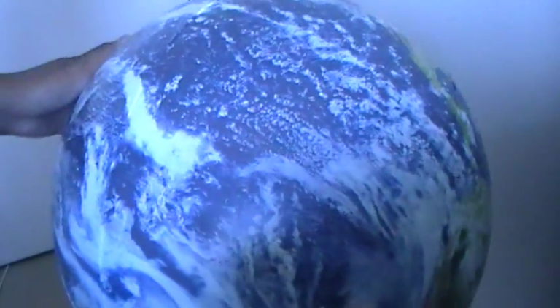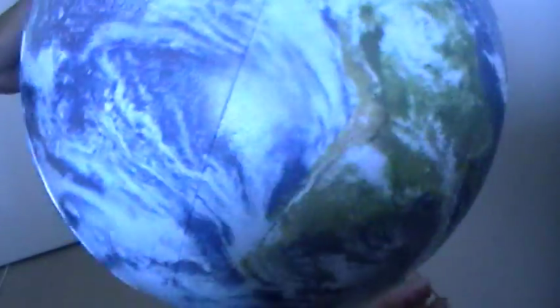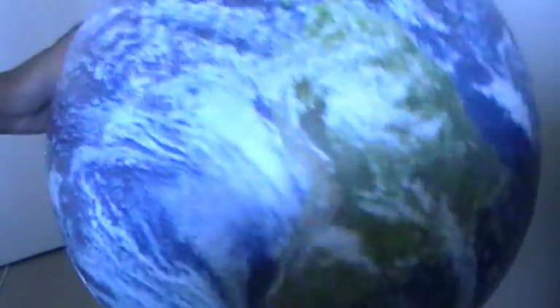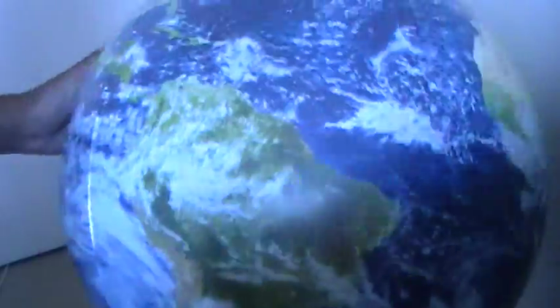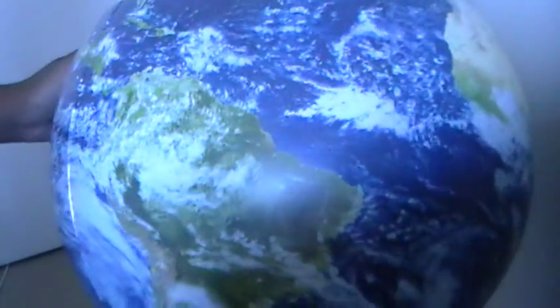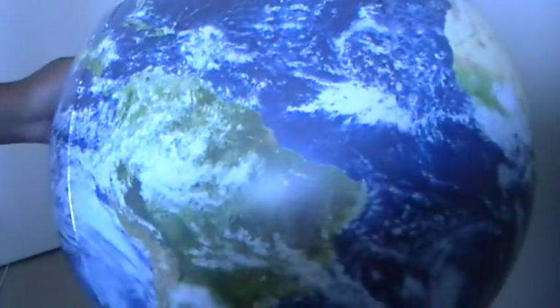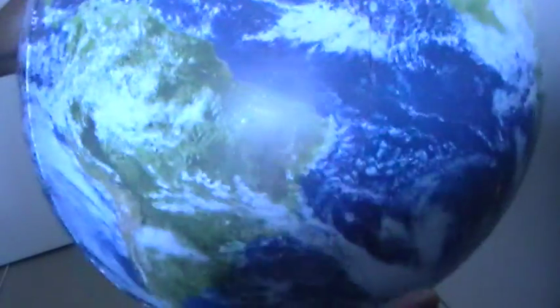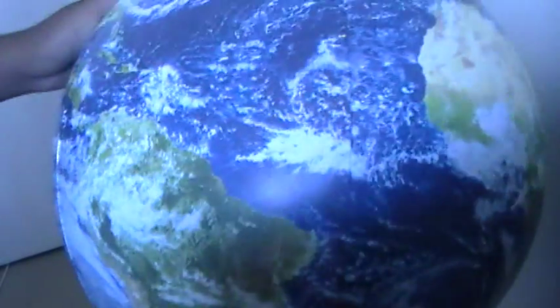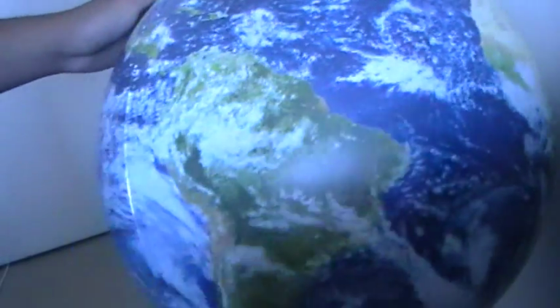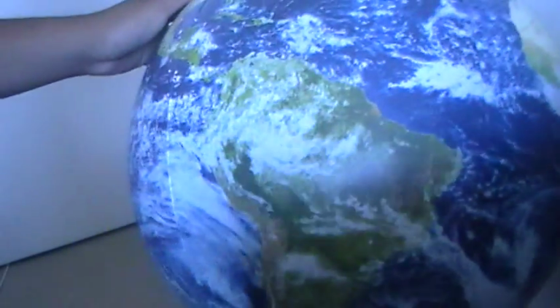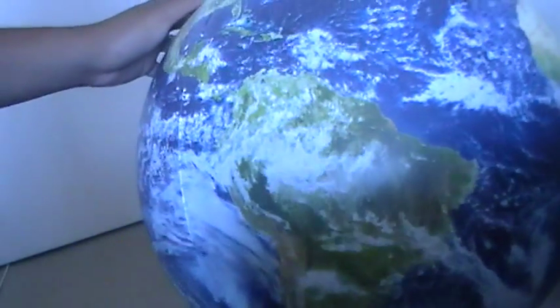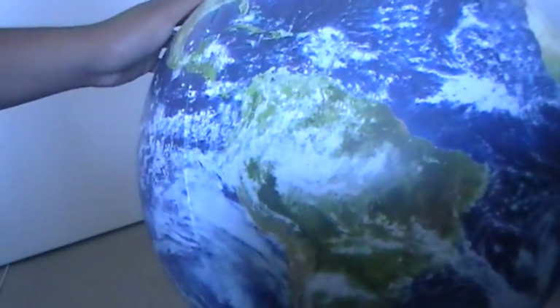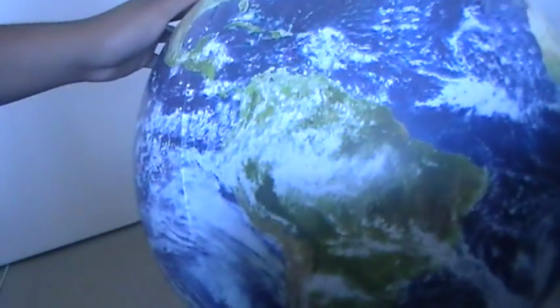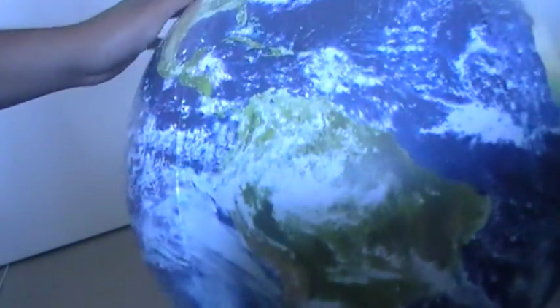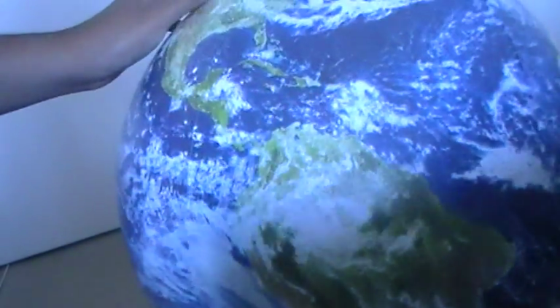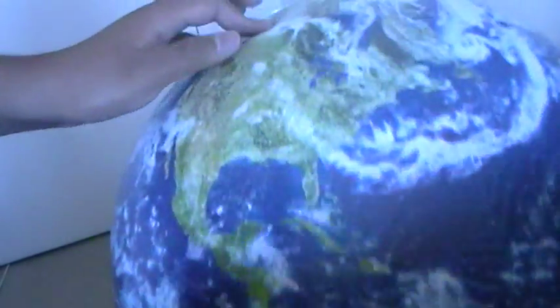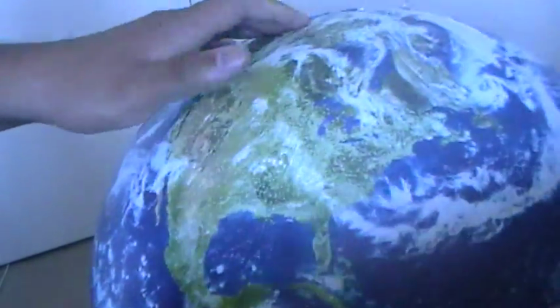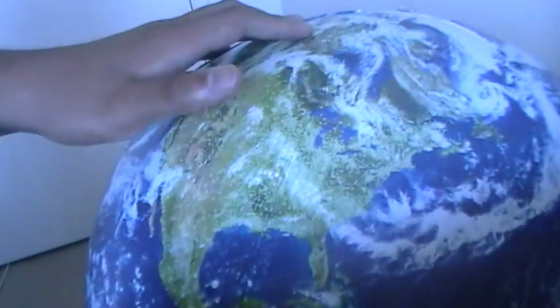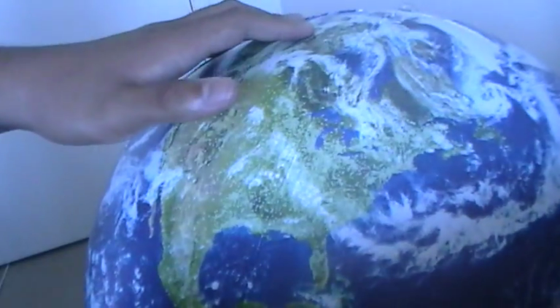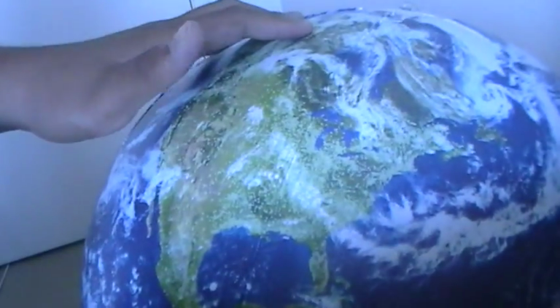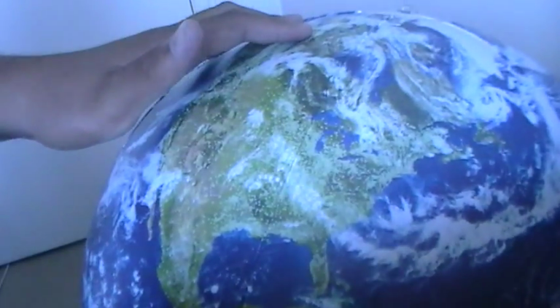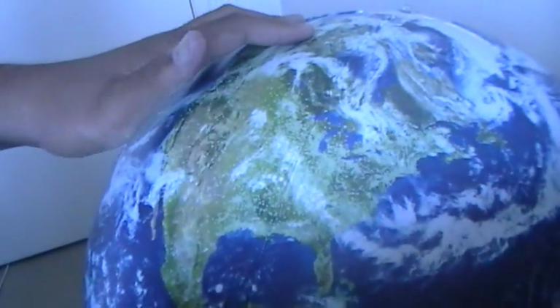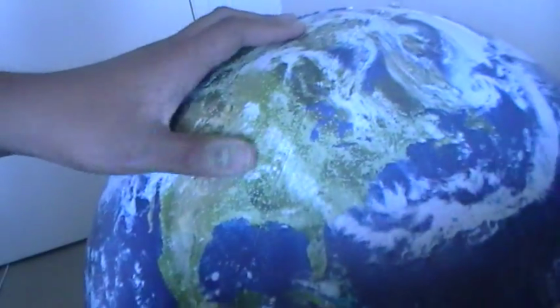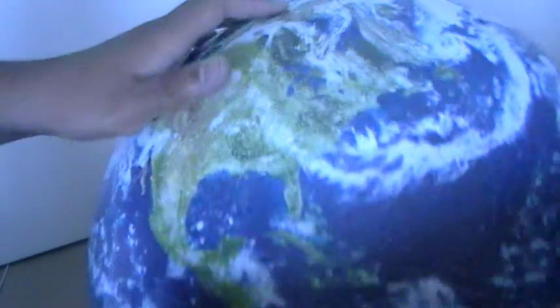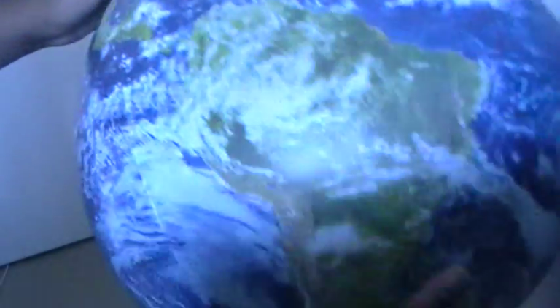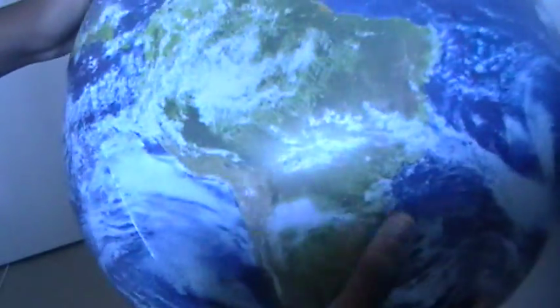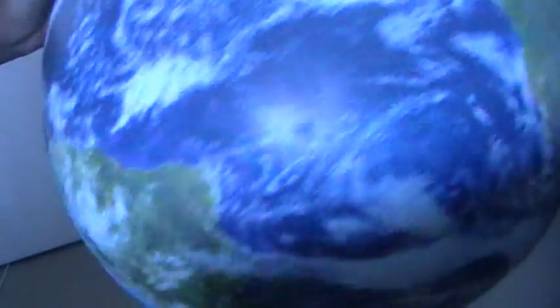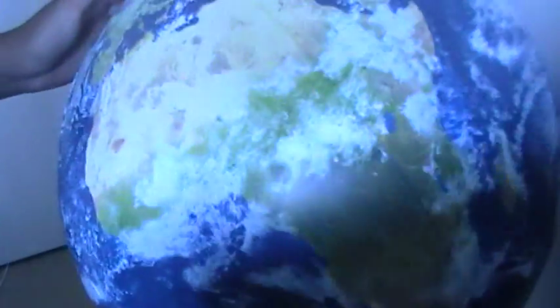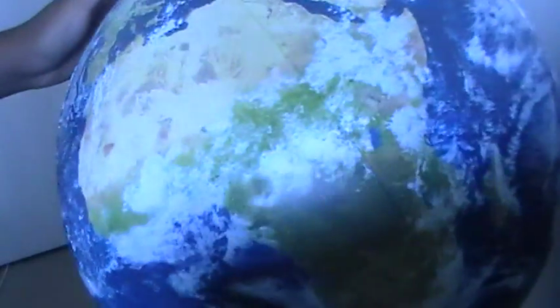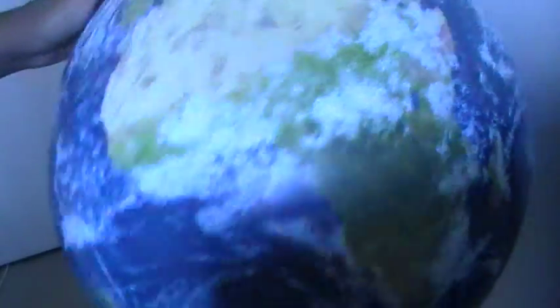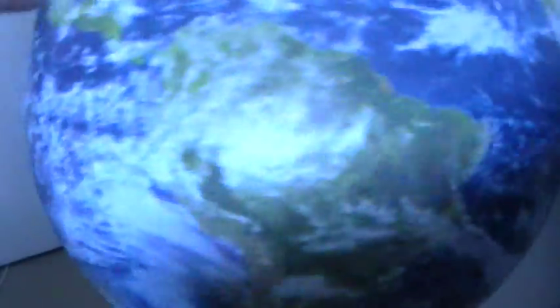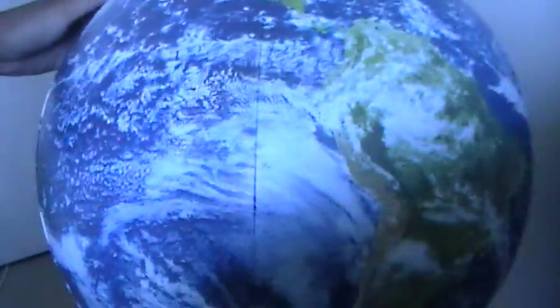This is a high quality globe, so you can use it in a classroom for a long period of time. You can show them North America, South America, Africa, and all the other continents.